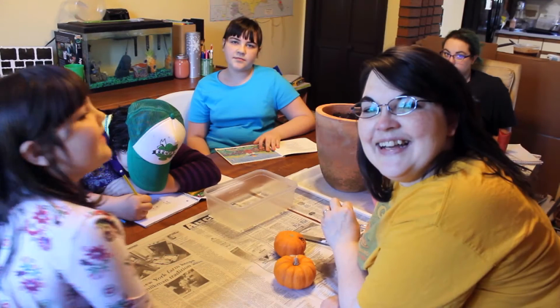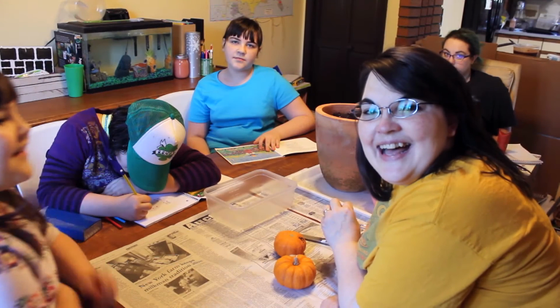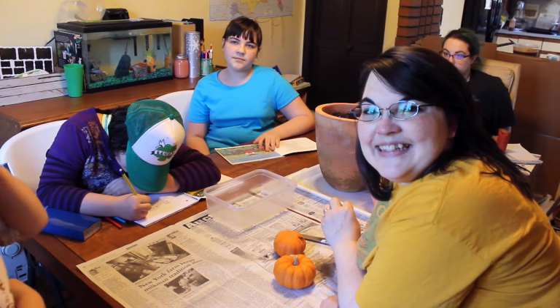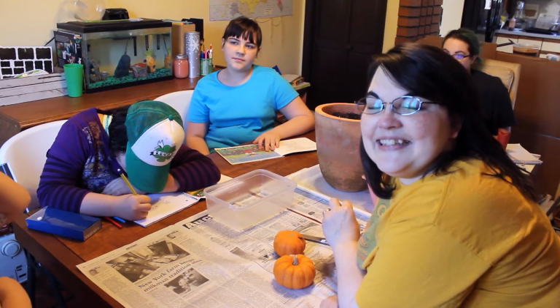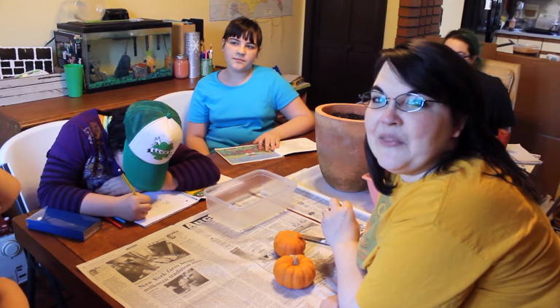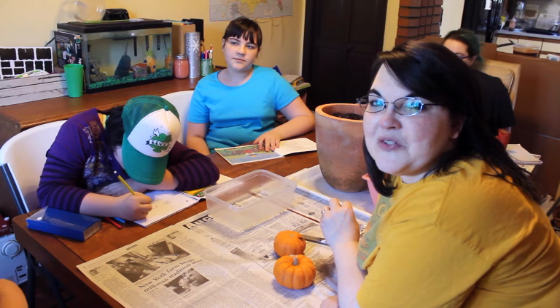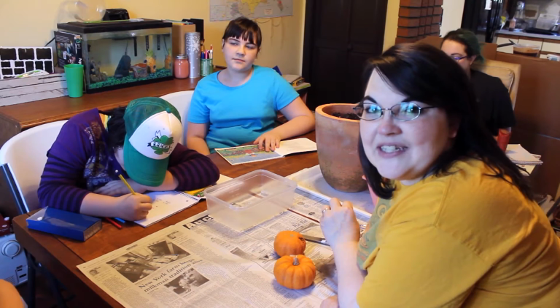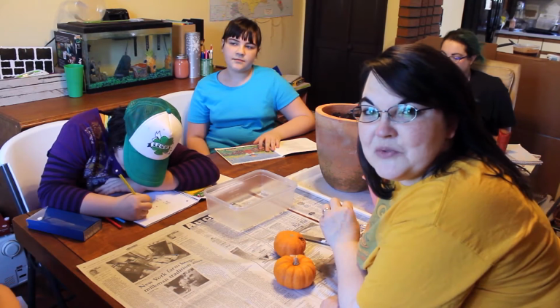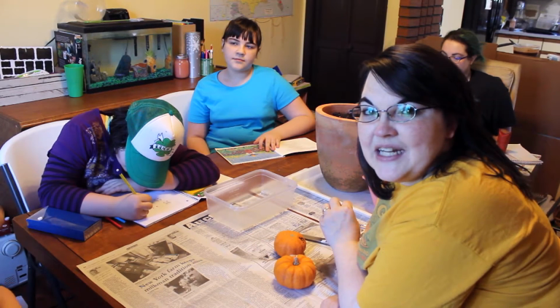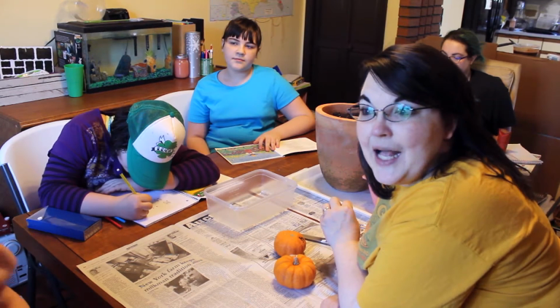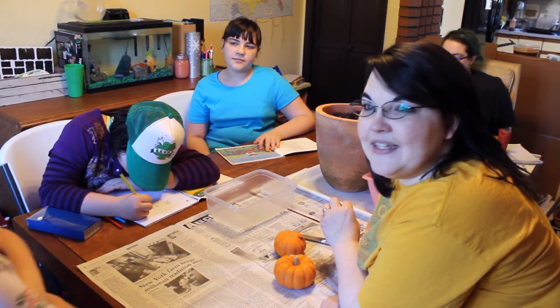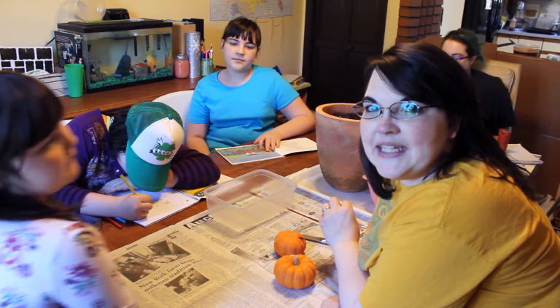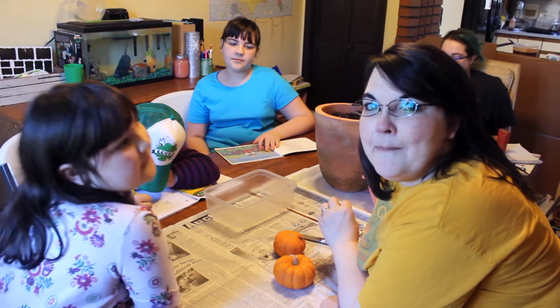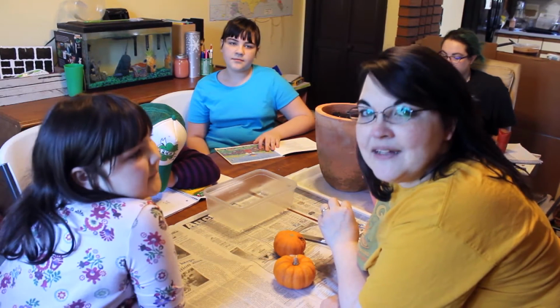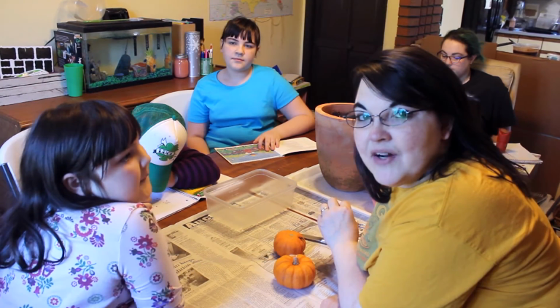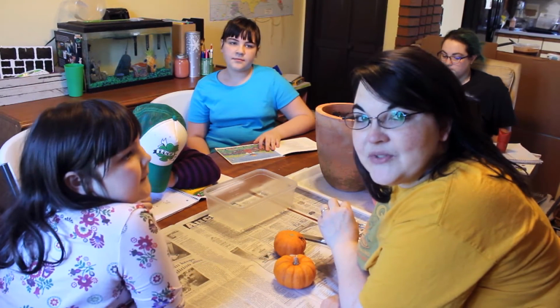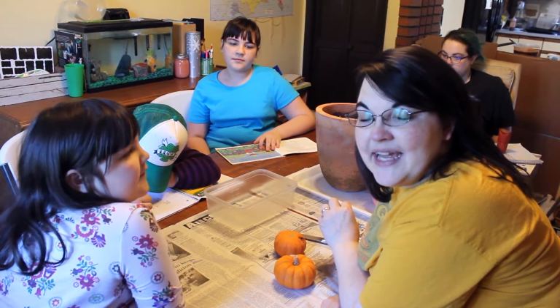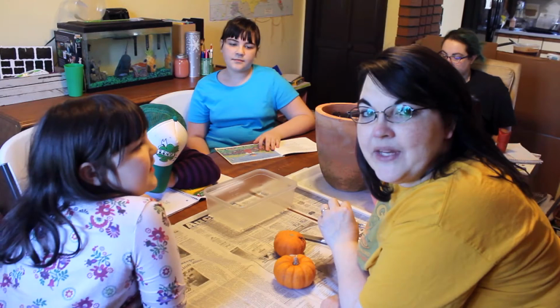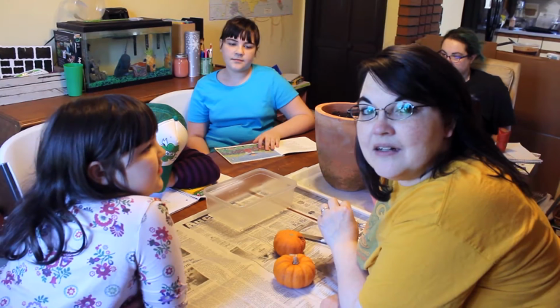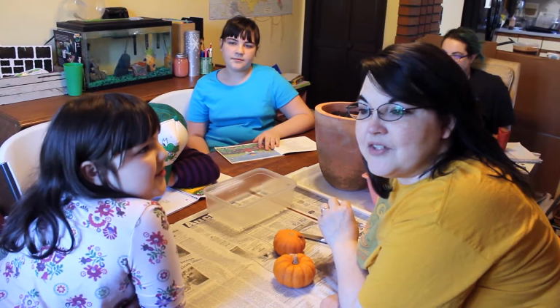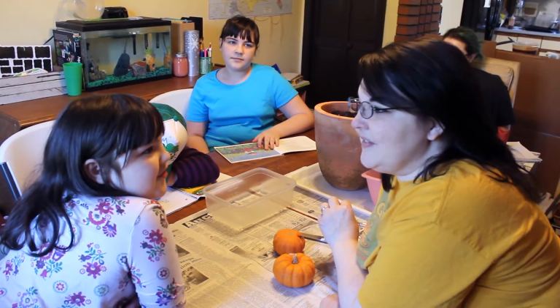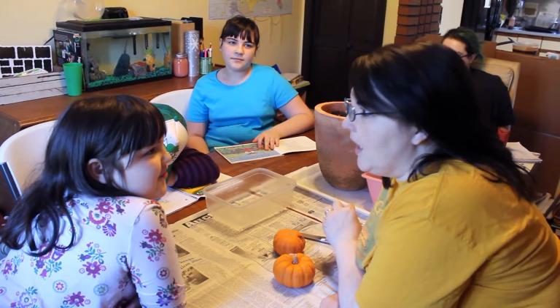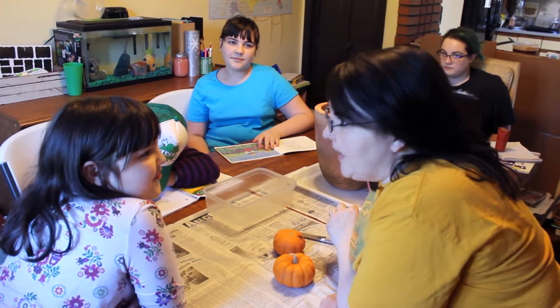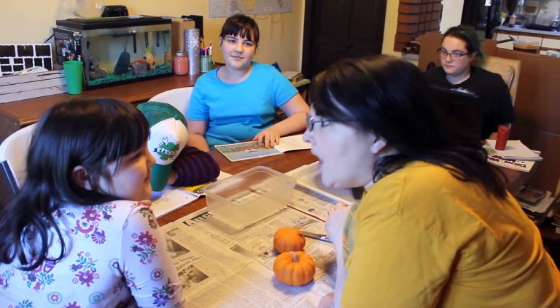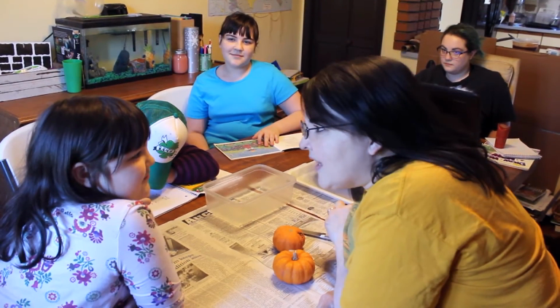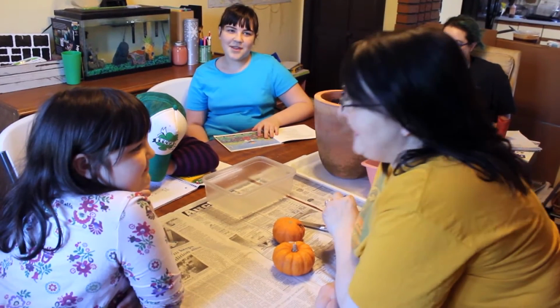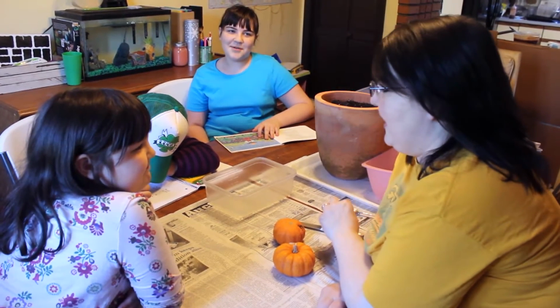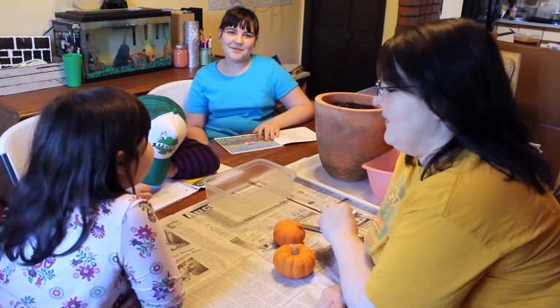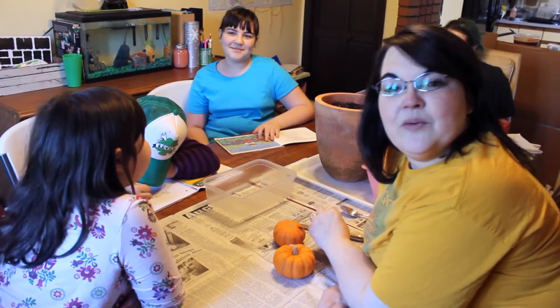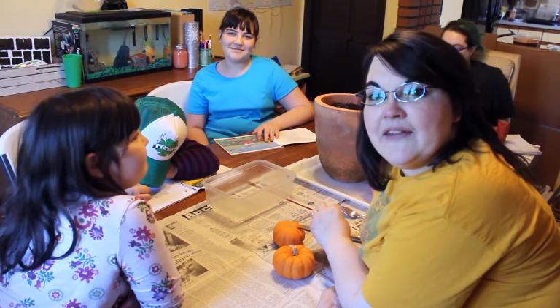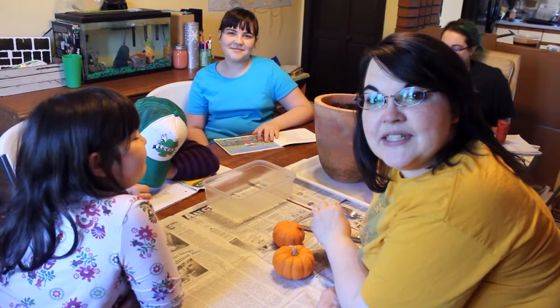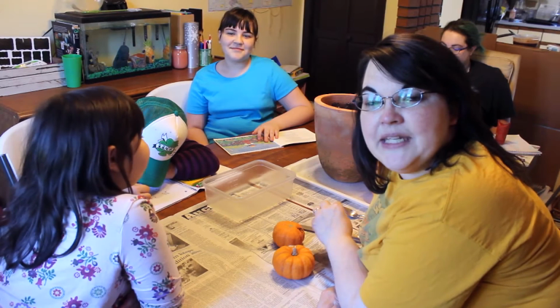Hi, this is Heather from SpecialNeedsHomeschooling.com and this really is the middle of our homeschooling day. We're having a good time here.